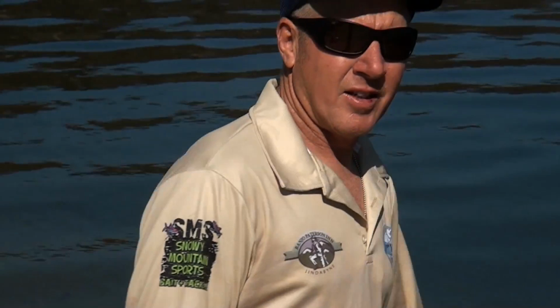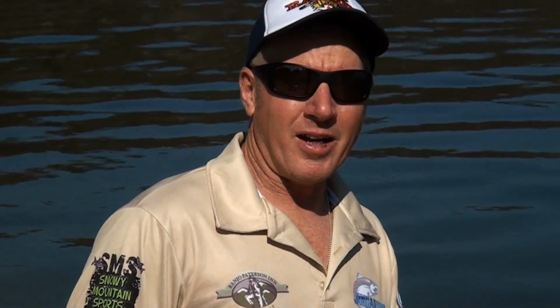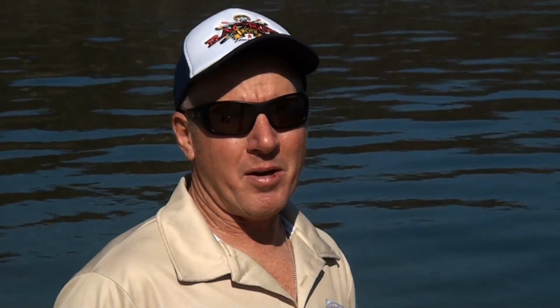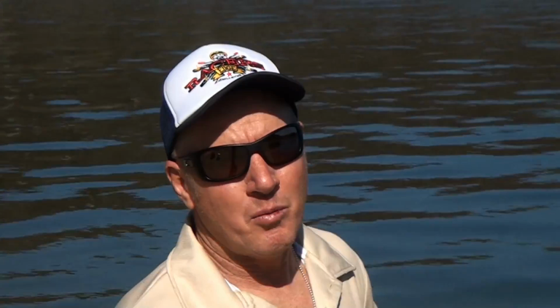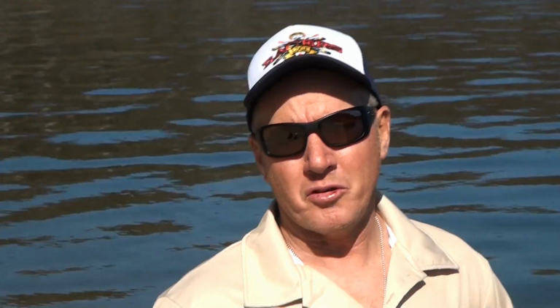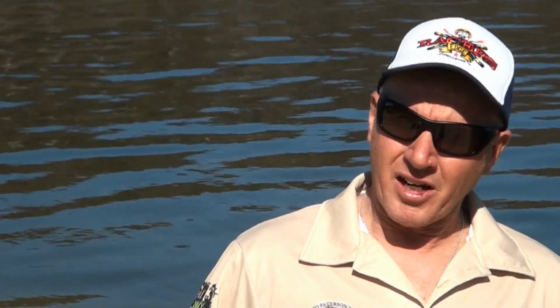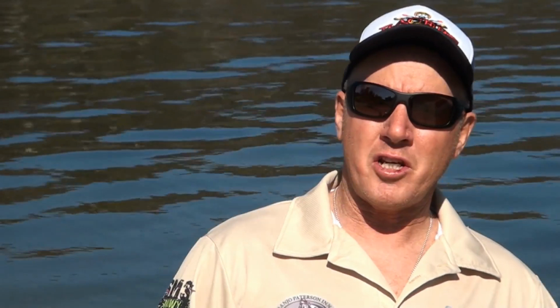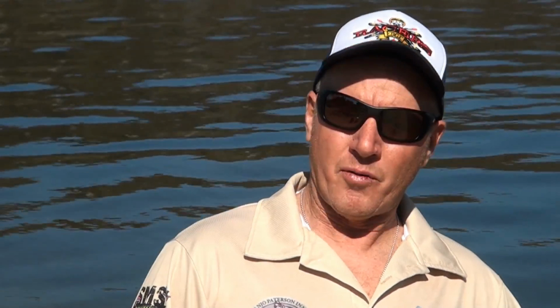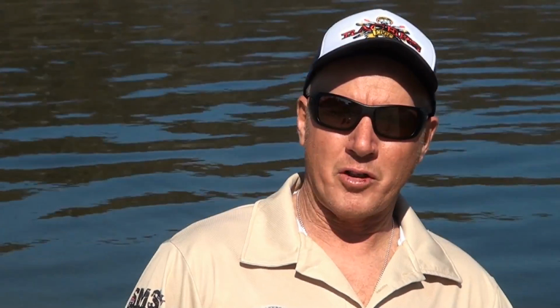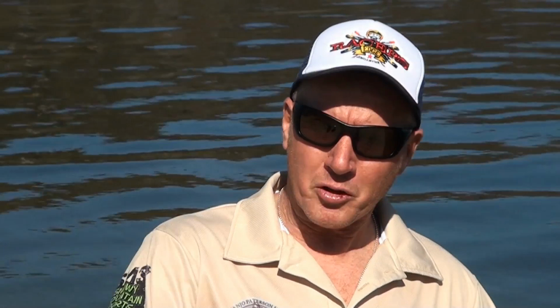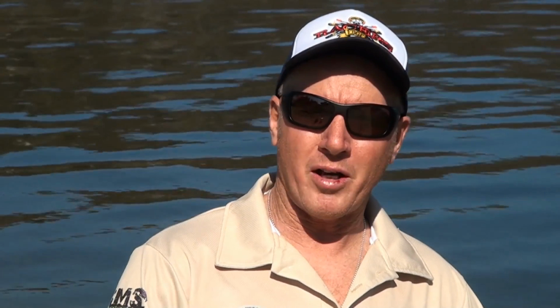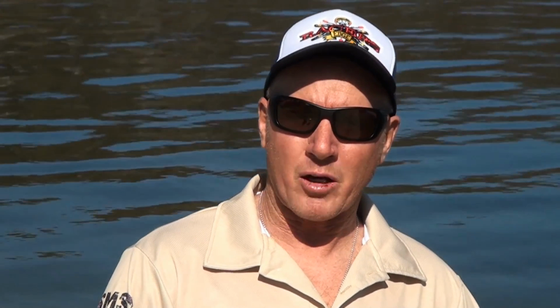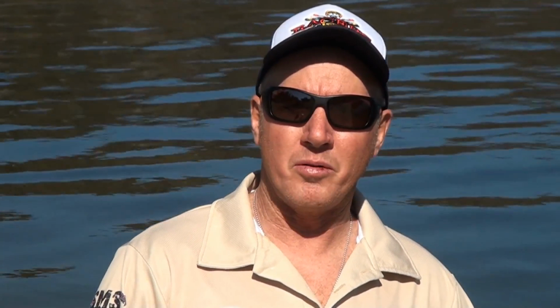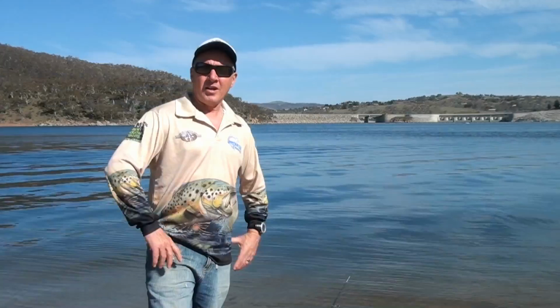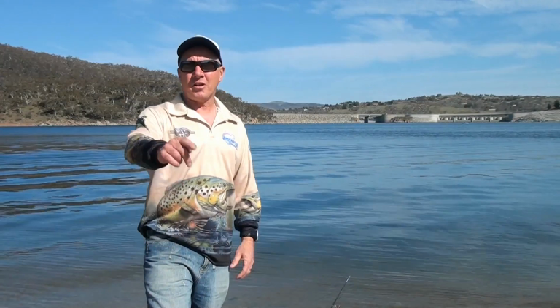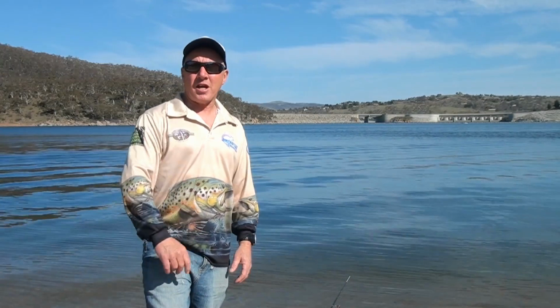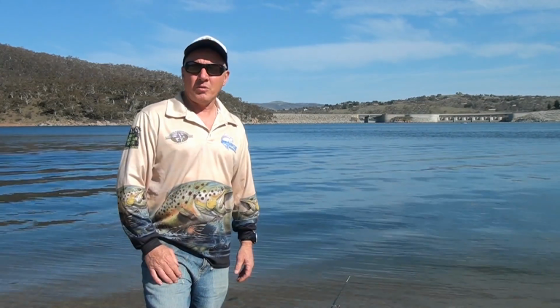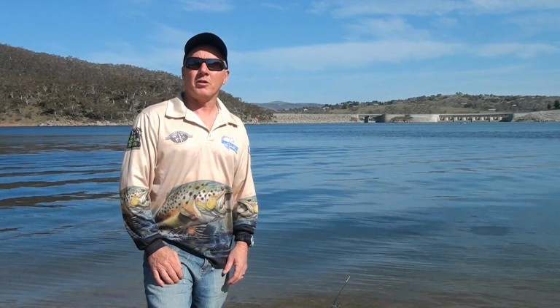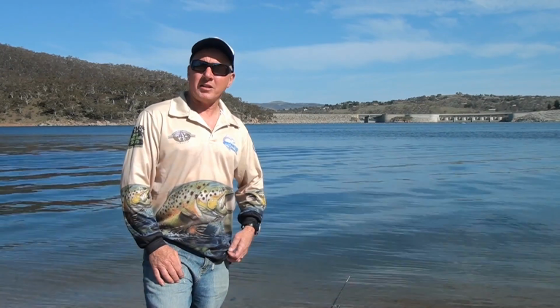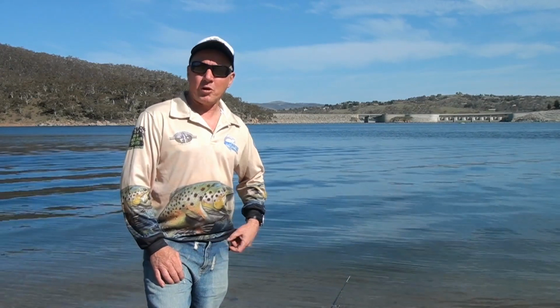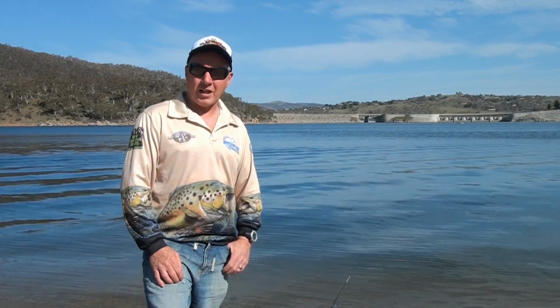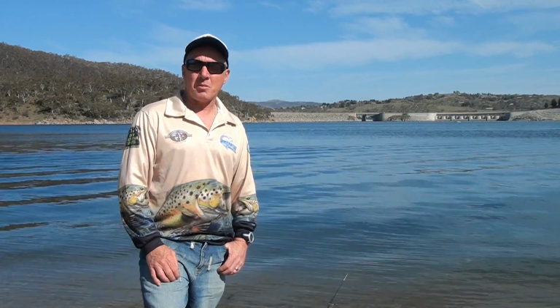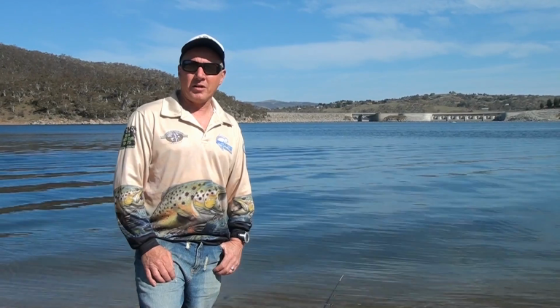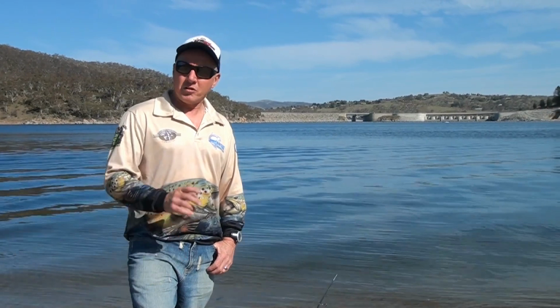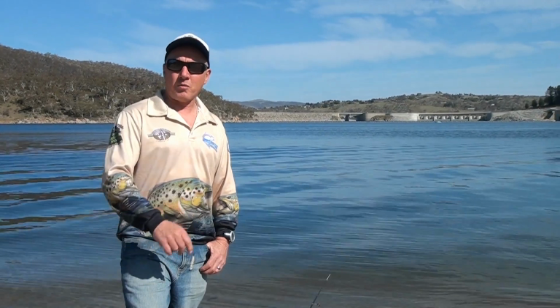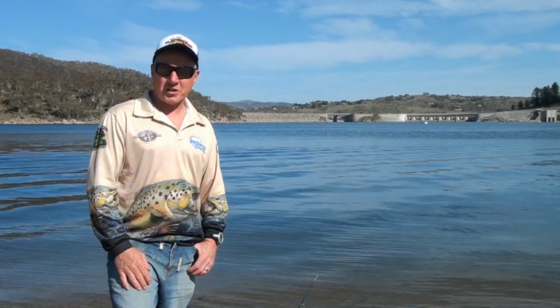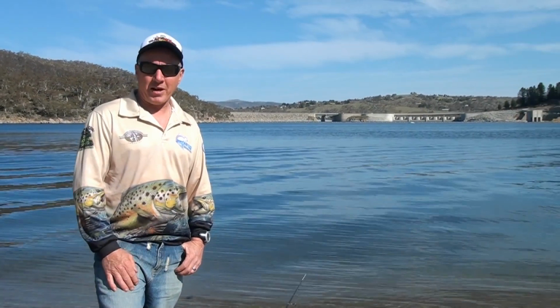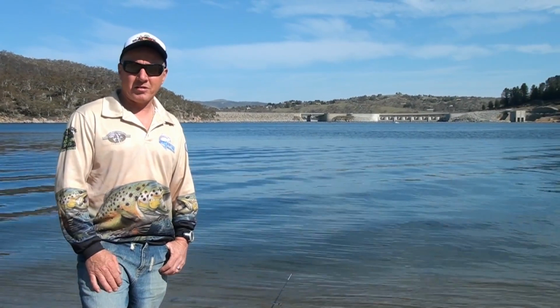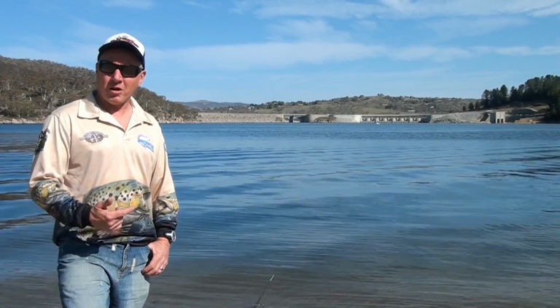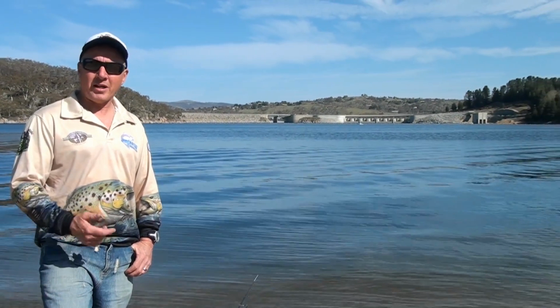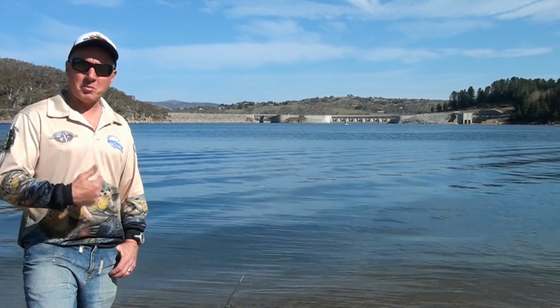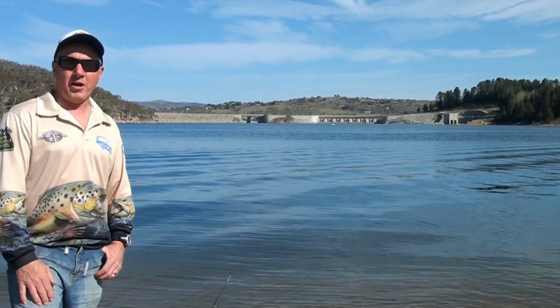Well hello everyone, welcome to today's edition of iFish, brought to you by Tackle World. On today's show, we're here on the banks of the beautiful Lake Jindabyne, New South Wales Snowy Mountains. By the way, it's my home.